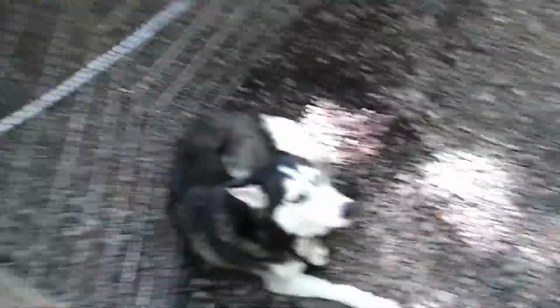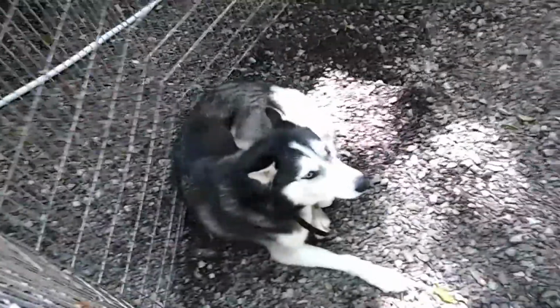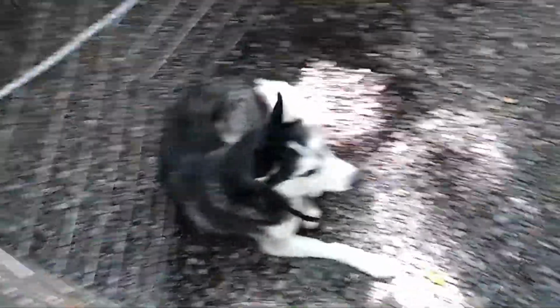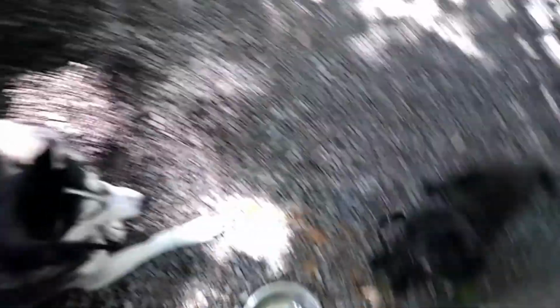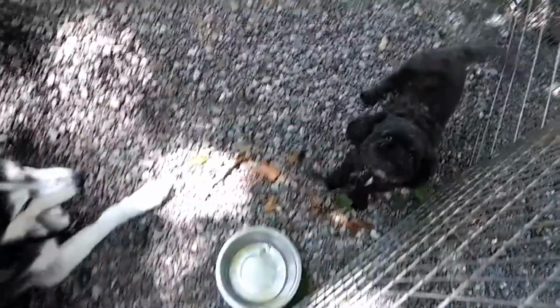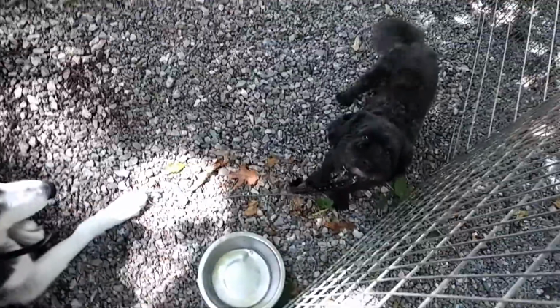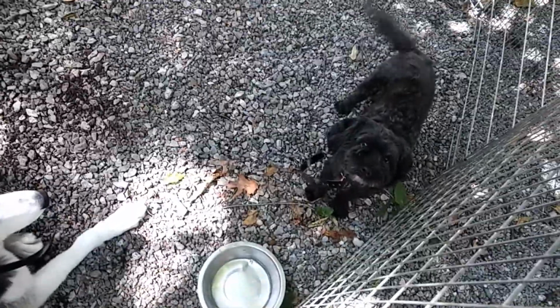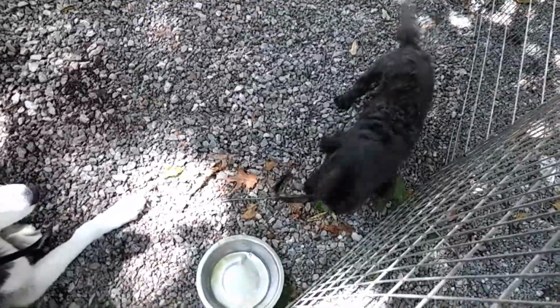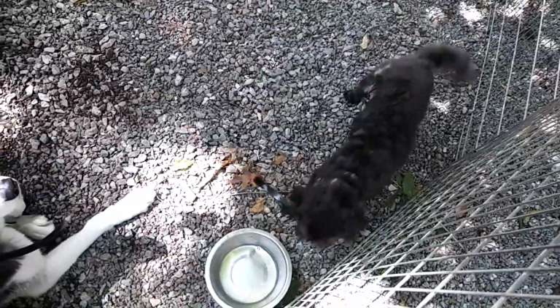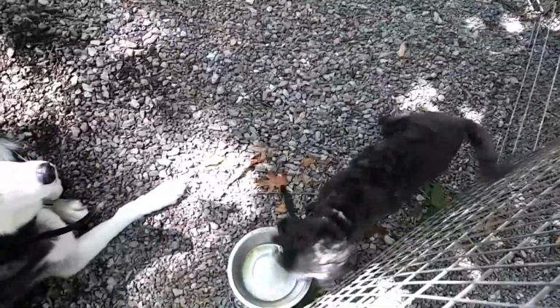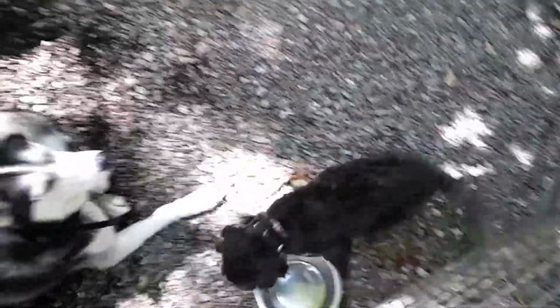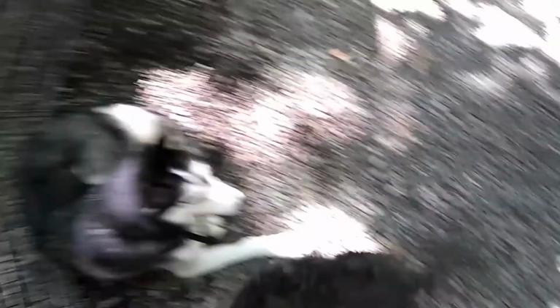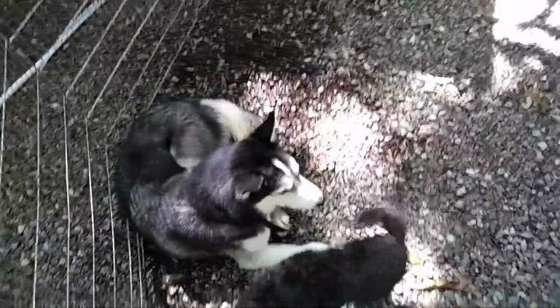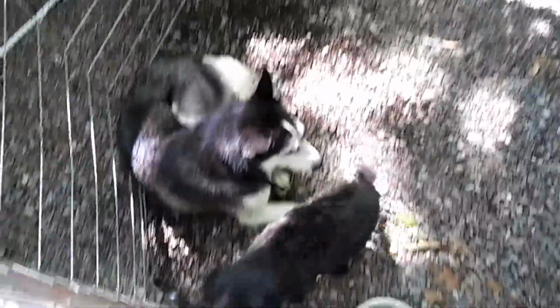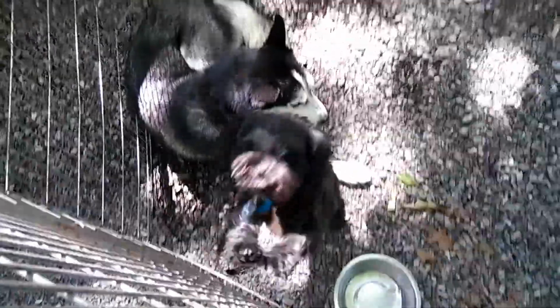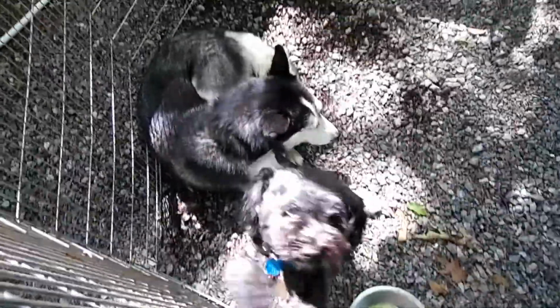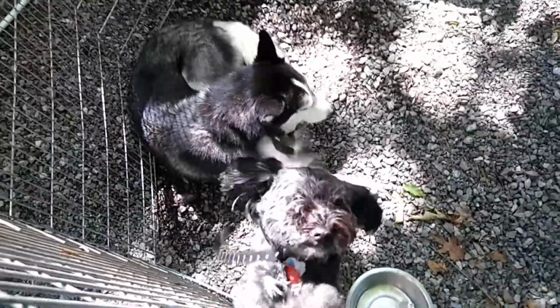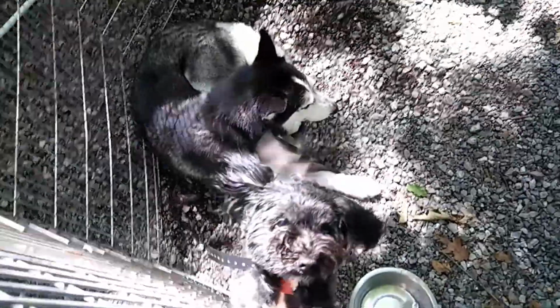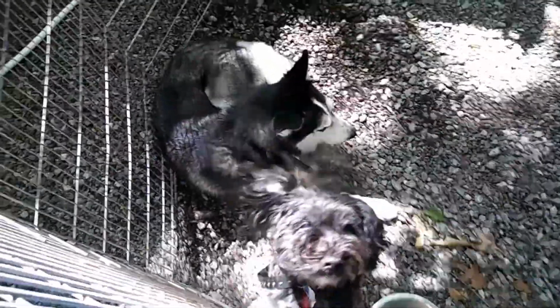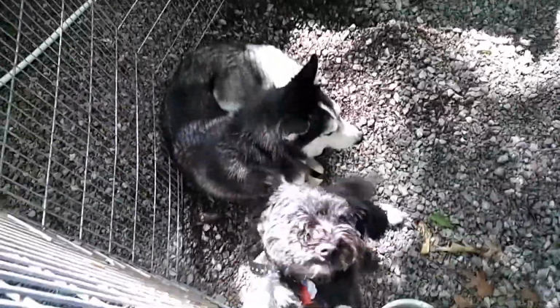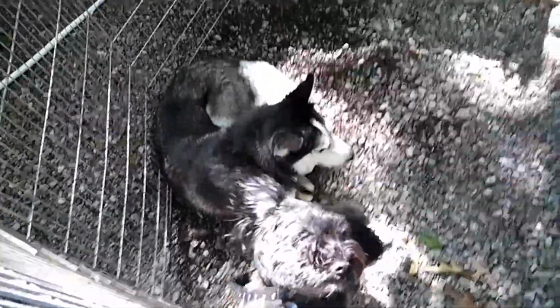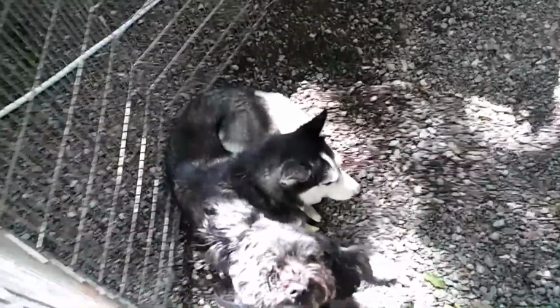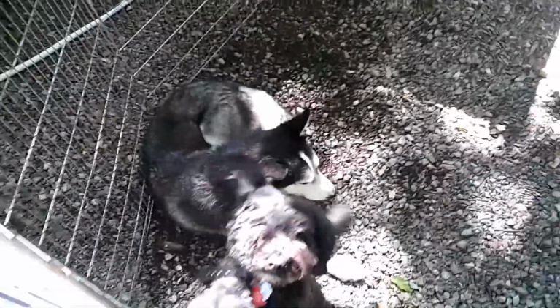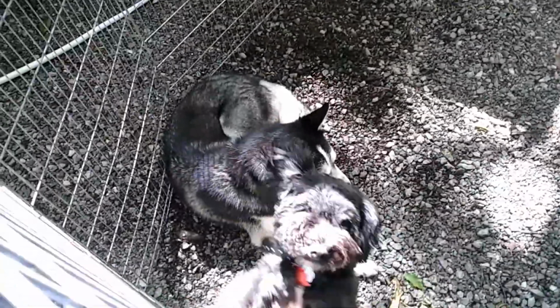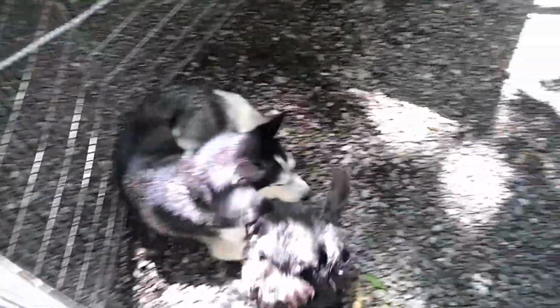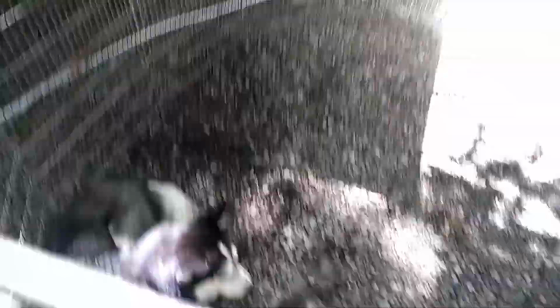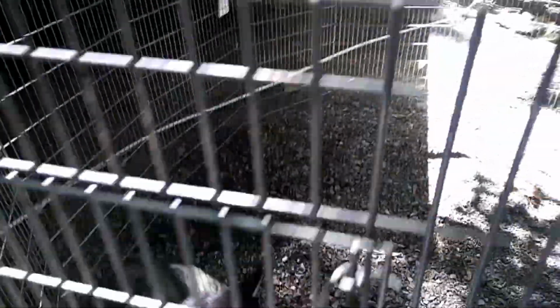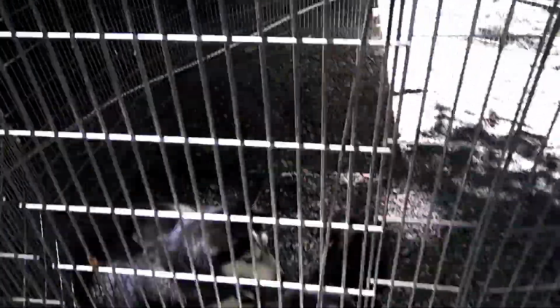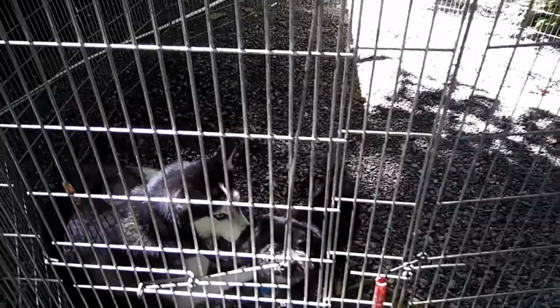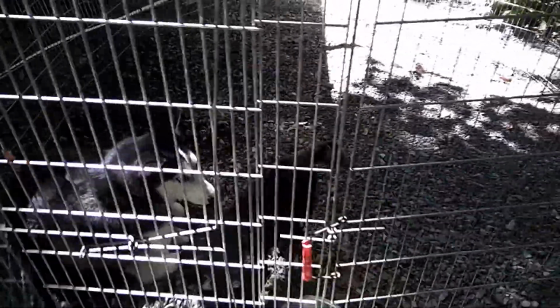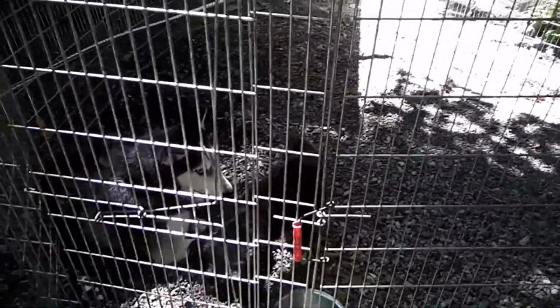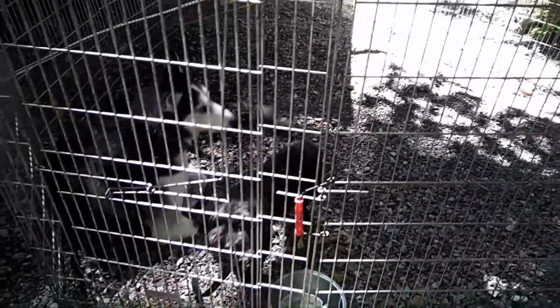Hey buddy. Hey Riley. I got some water. I know — we'll let you out. Daddy's got to finish power washing that stuff first; we don't want any of that solution to be near you guys.